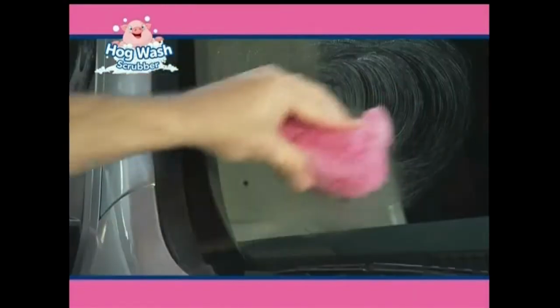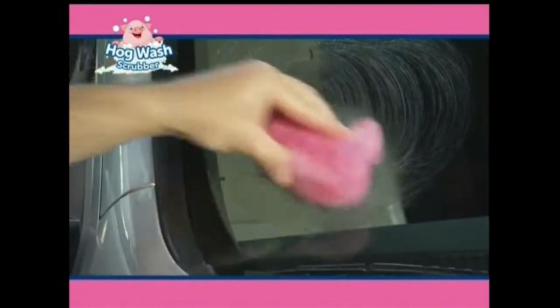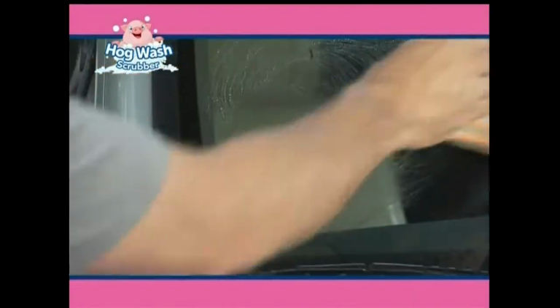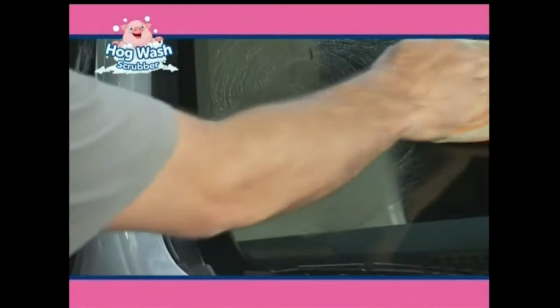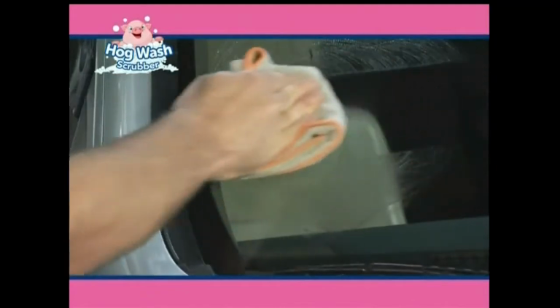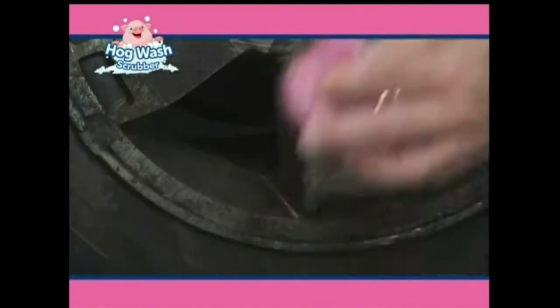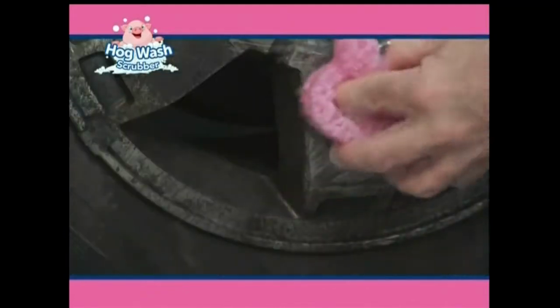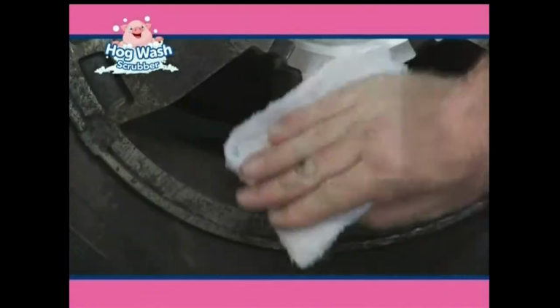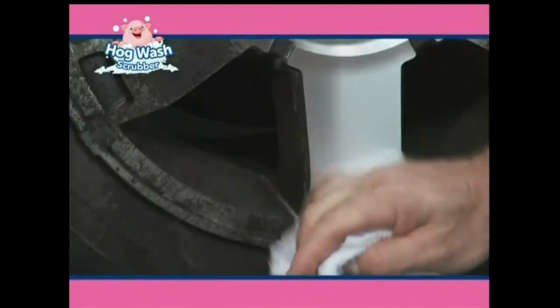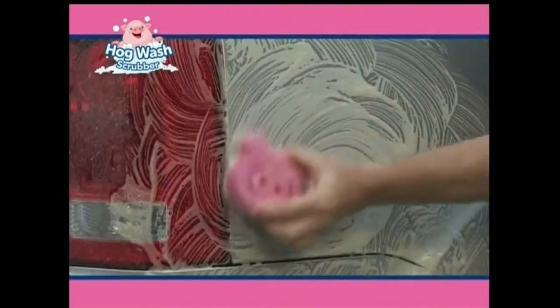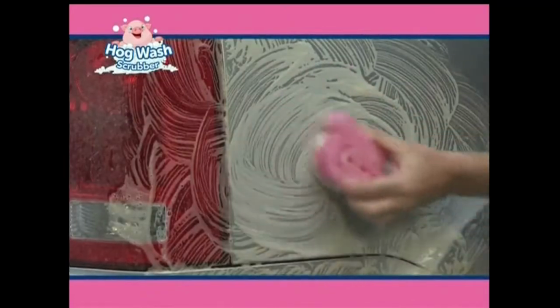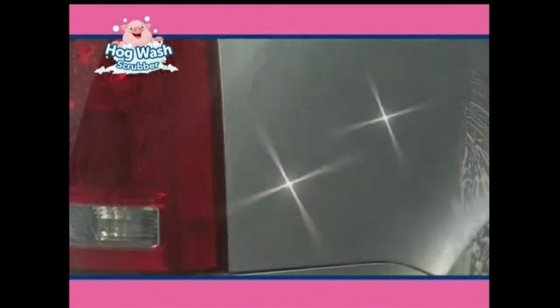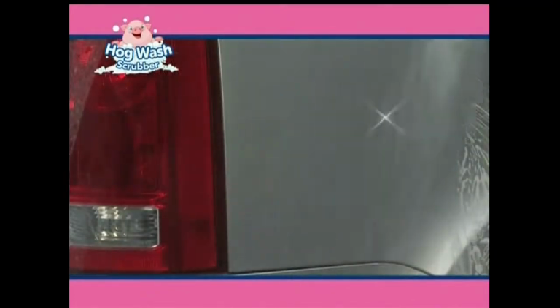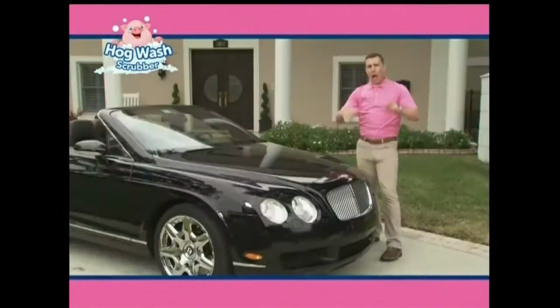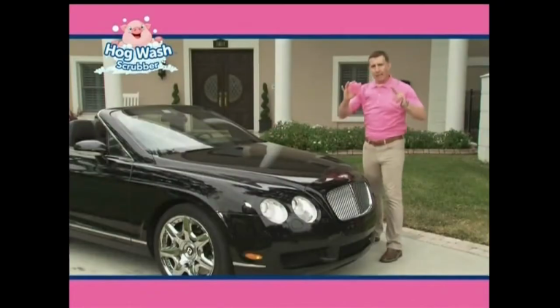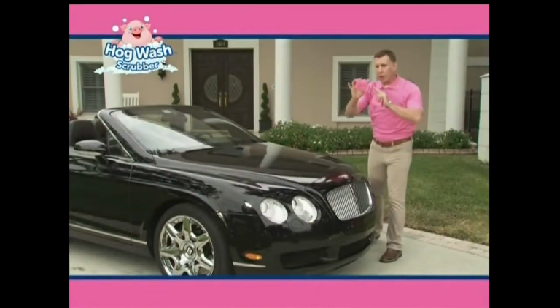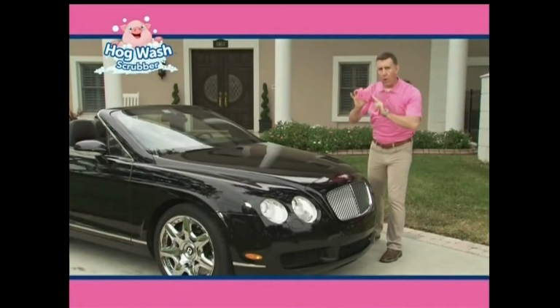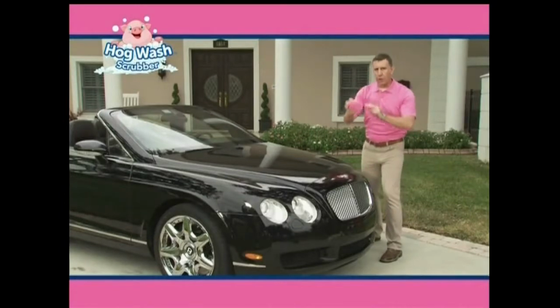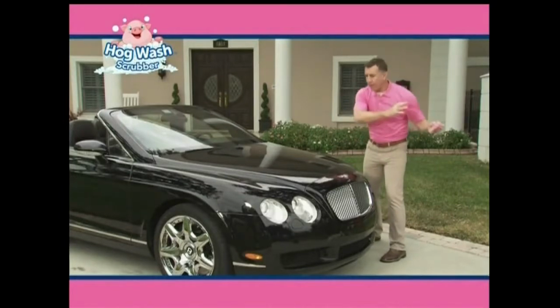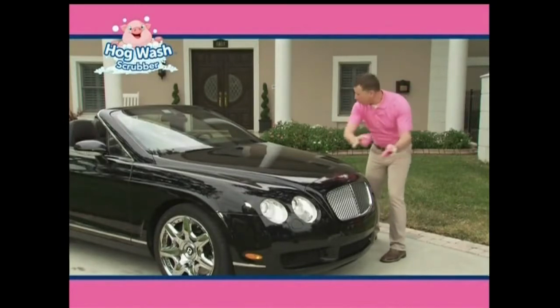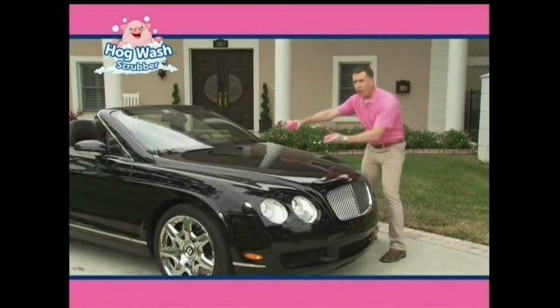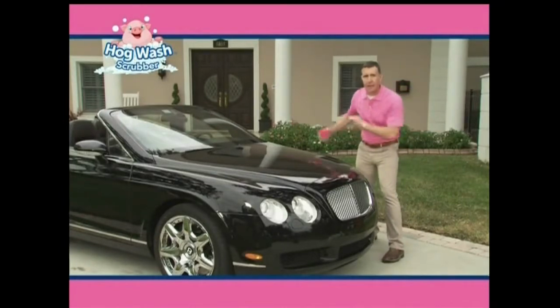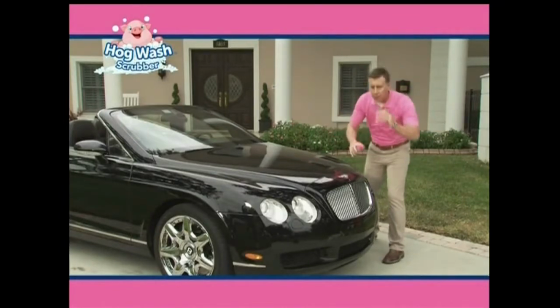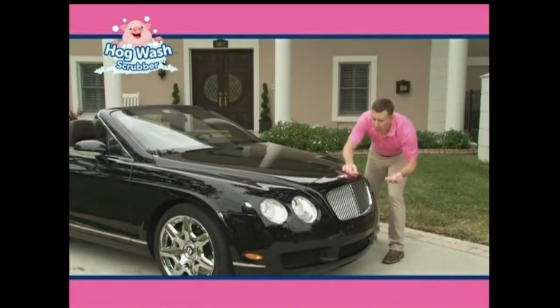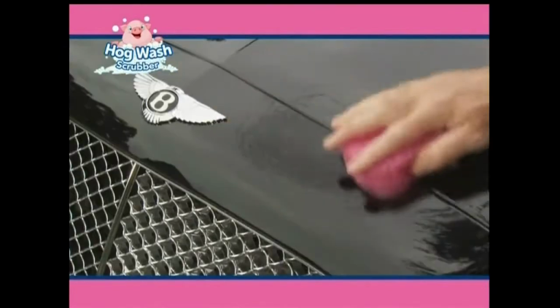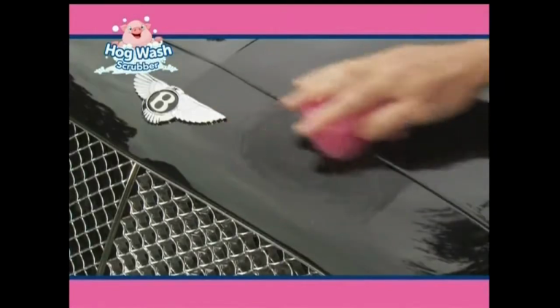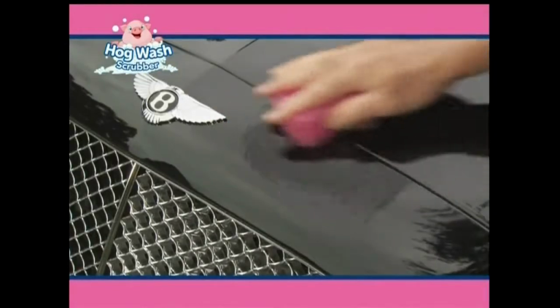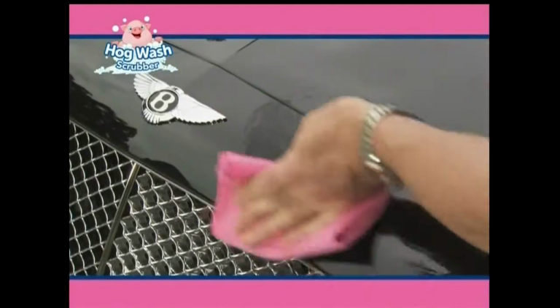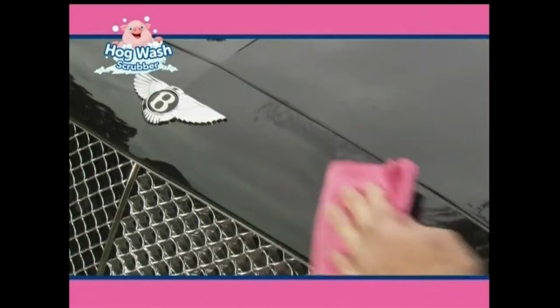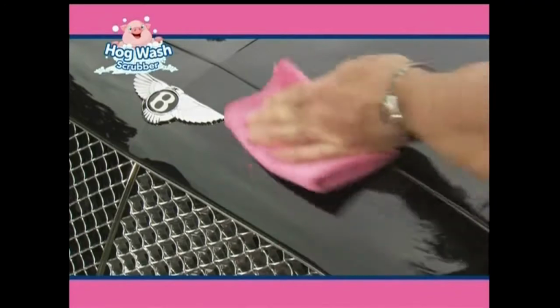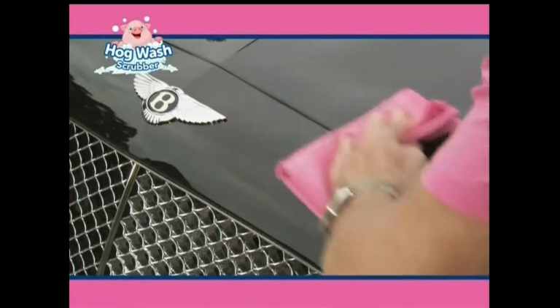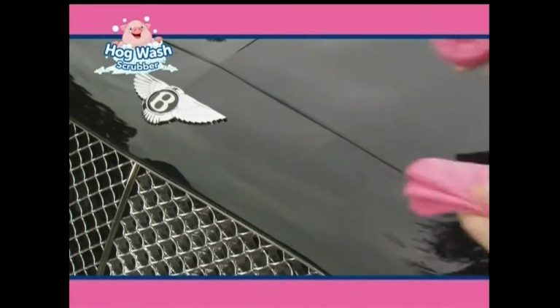Take it outside for bugs on a windshield, brake dust on a hubcap — nothing's better. I can even use the Hogwash Scrubber on this $300,000 car. It scrubs without scratching and it doesn't leave a mark.